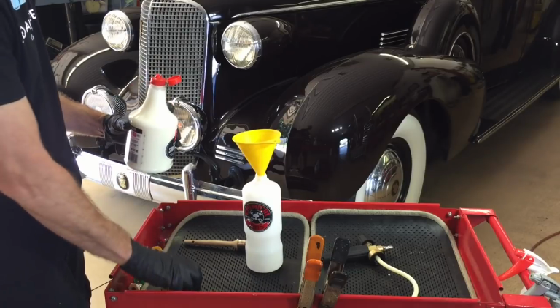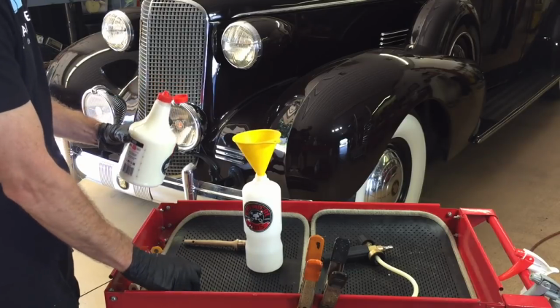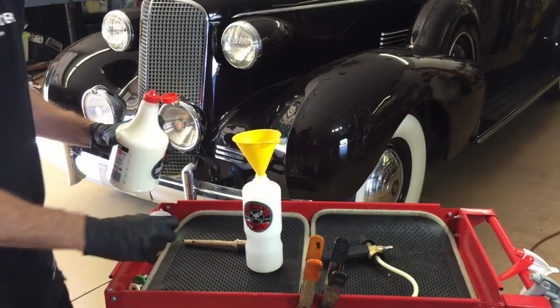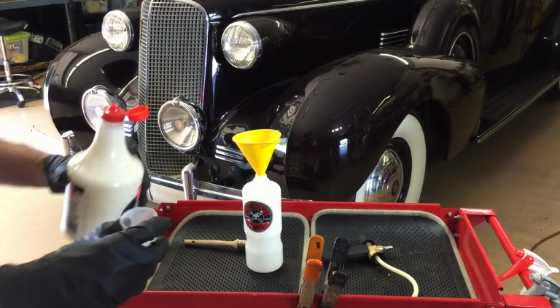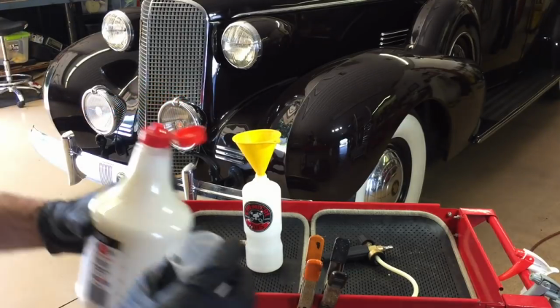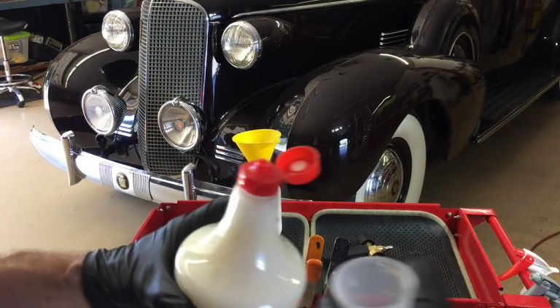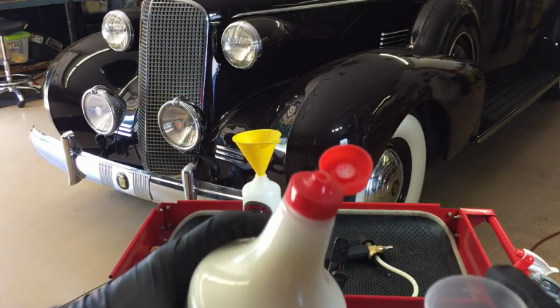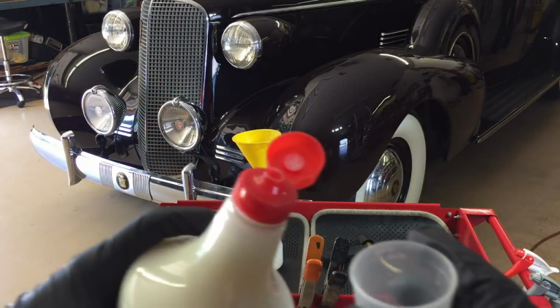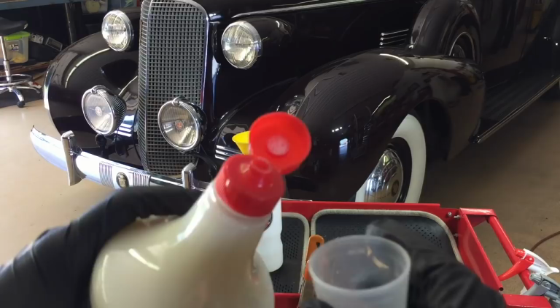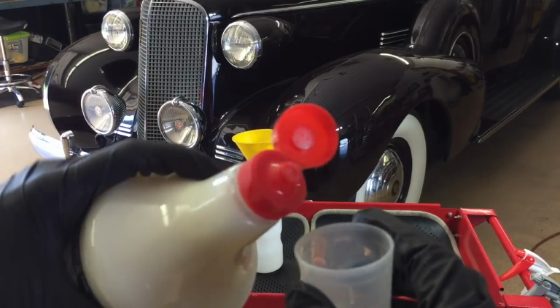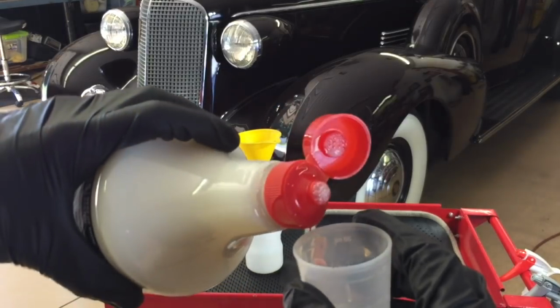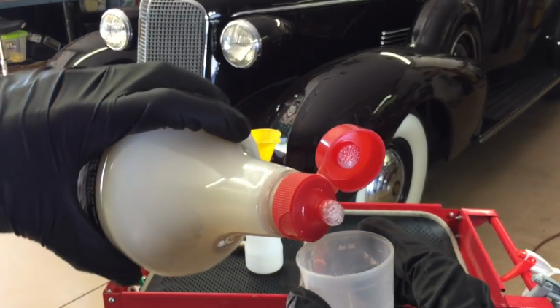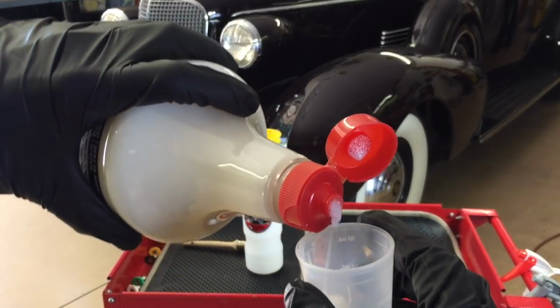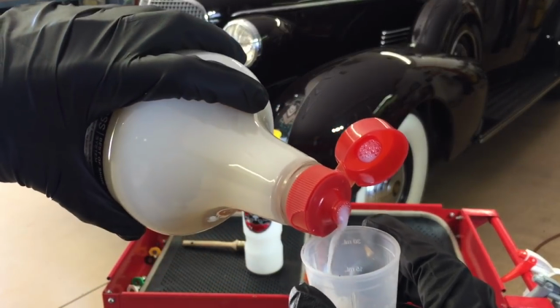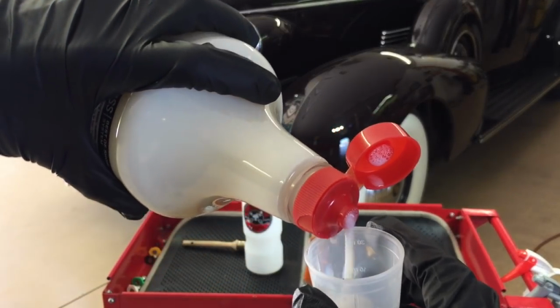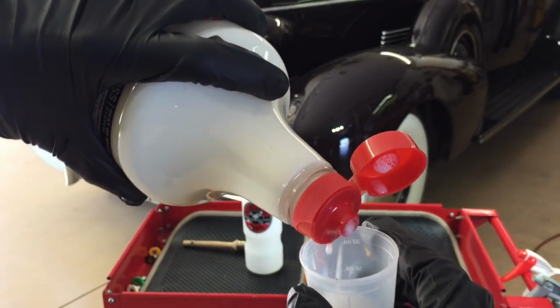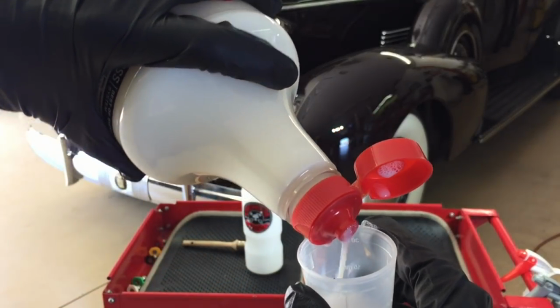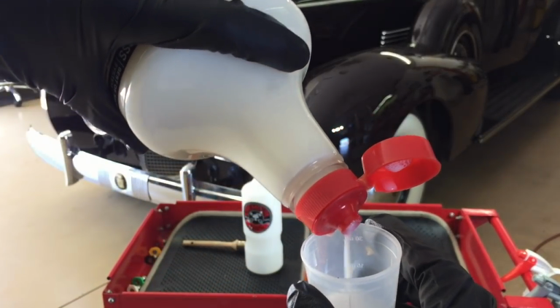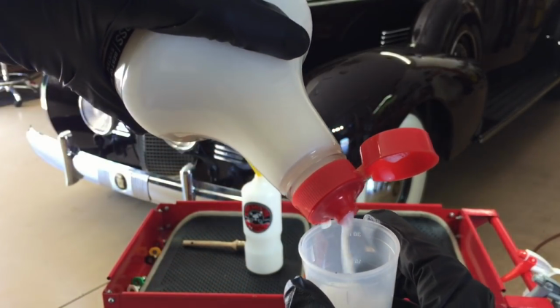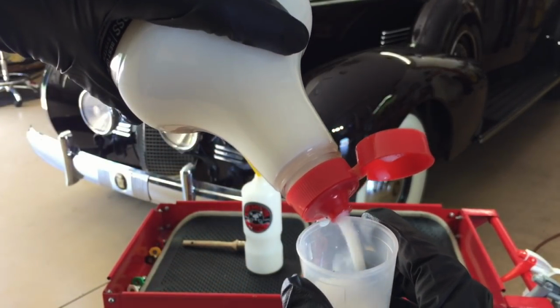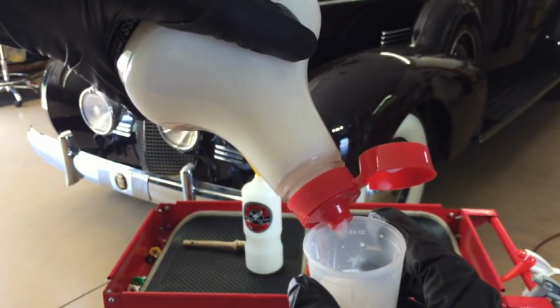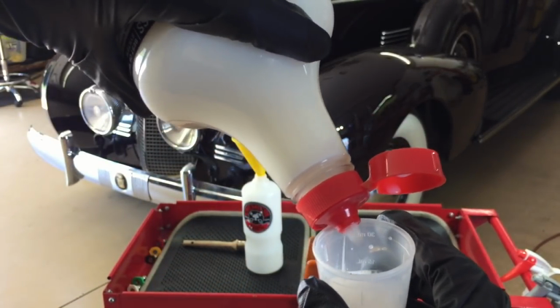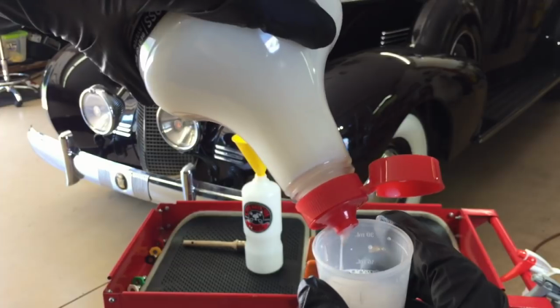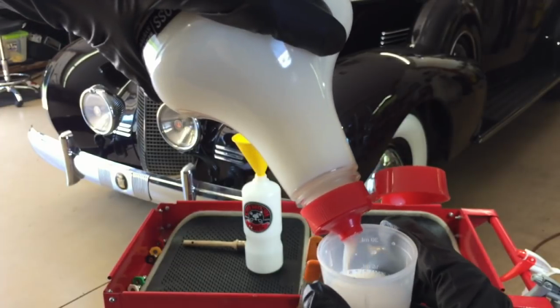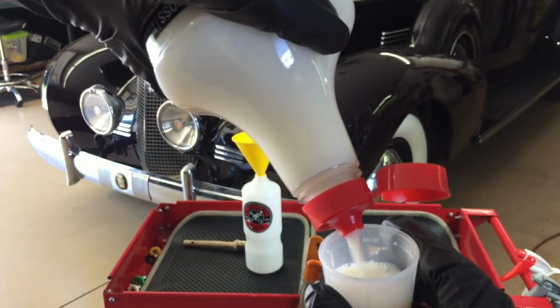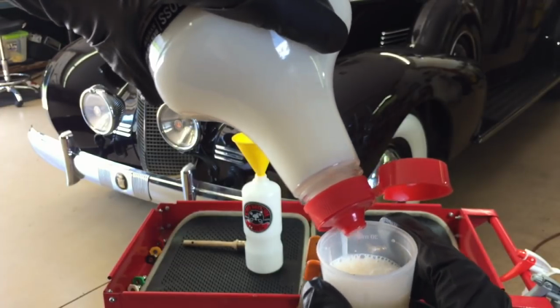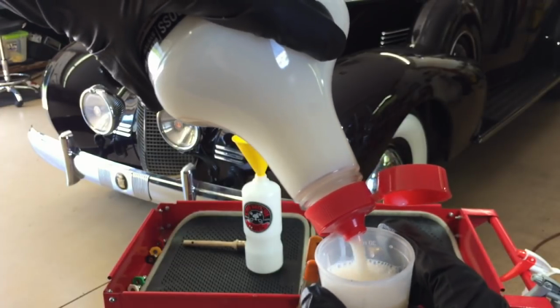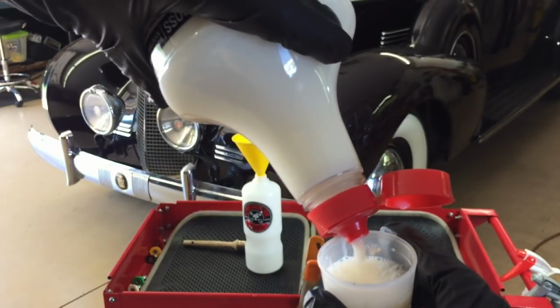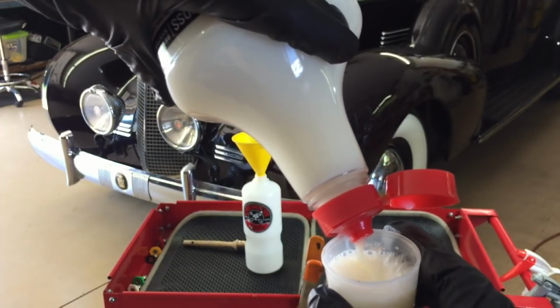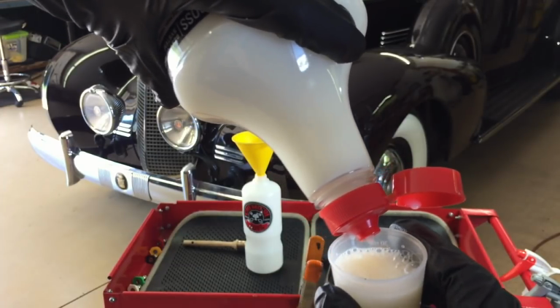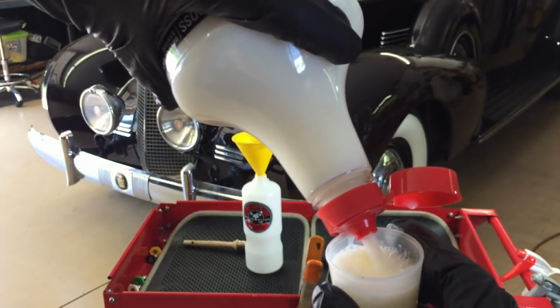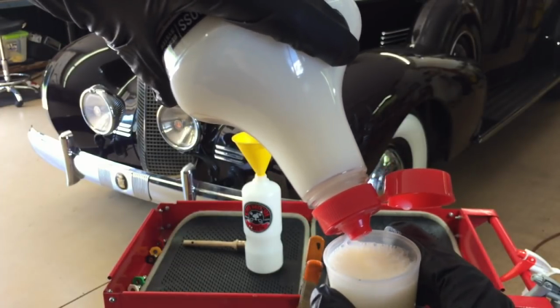First, we'll demonstrate using a 2,000 psi Greenworks electric power washer. We're going to add two ounces of the Surface Wash into the foam lance container. It's very thin, very similar to skim milk. There's nothing wrong with it — it's supposed to be that way. It's not a real thick concentrate like molasses.